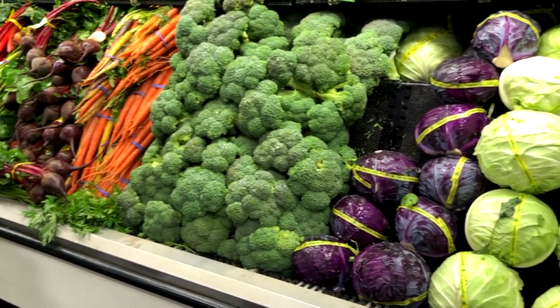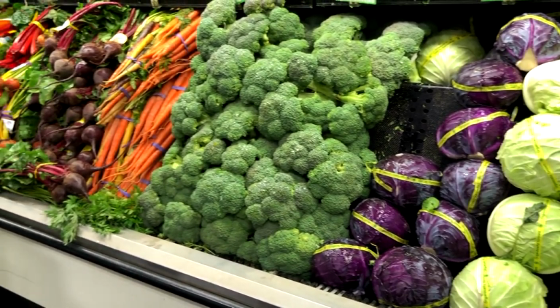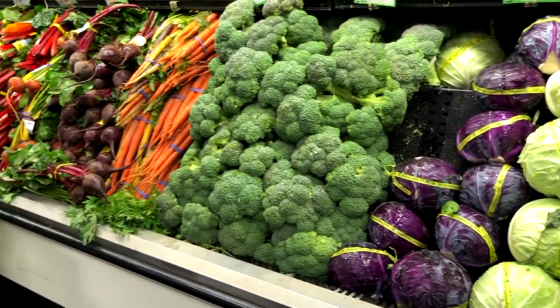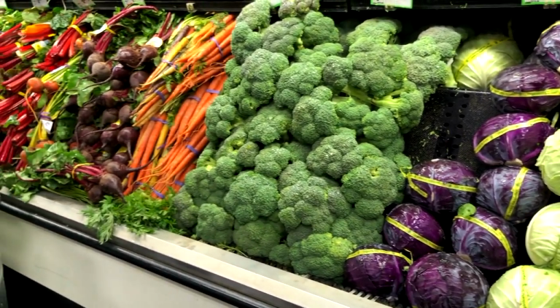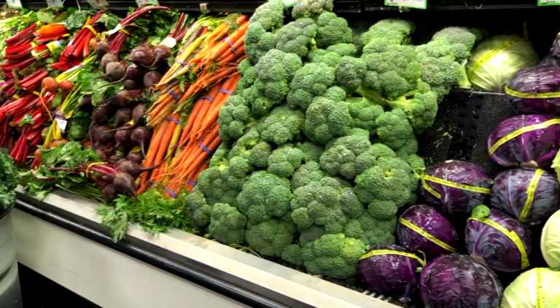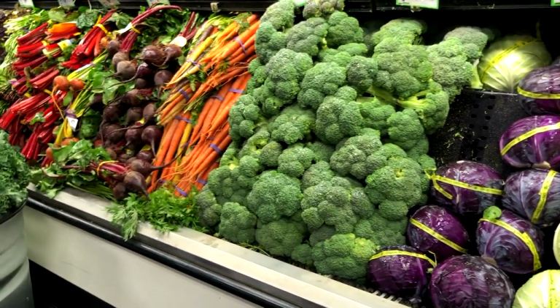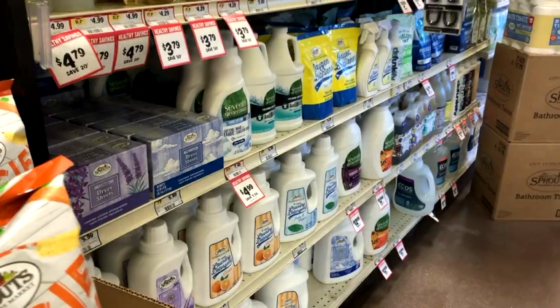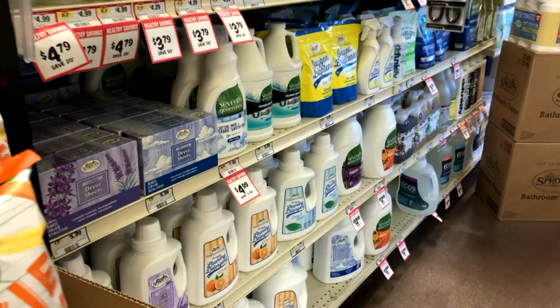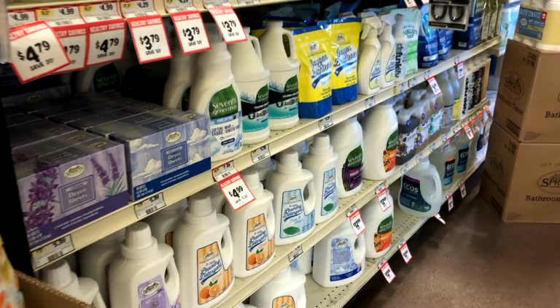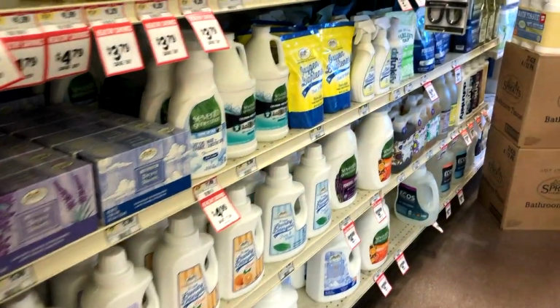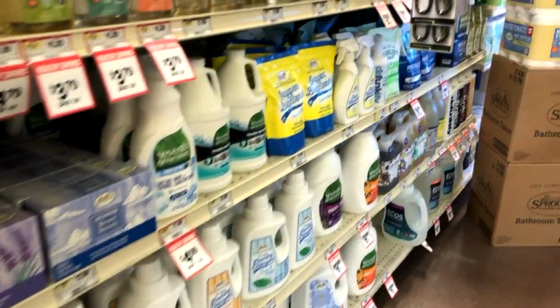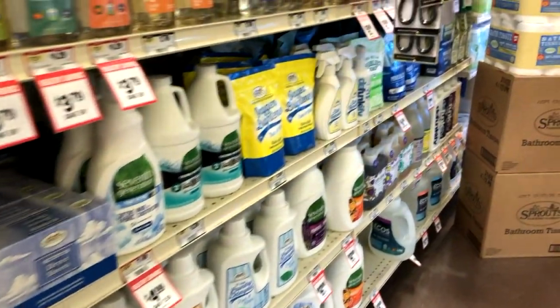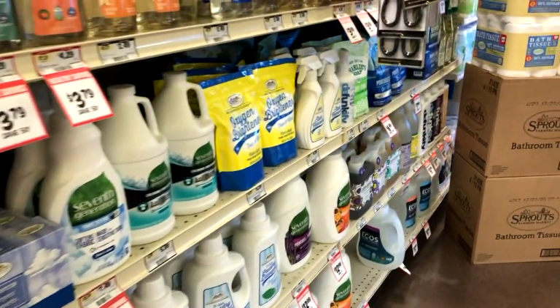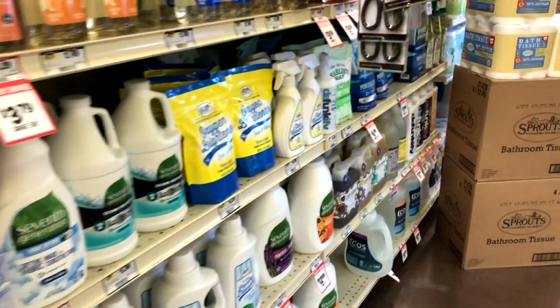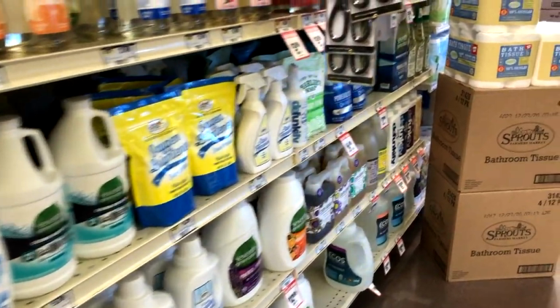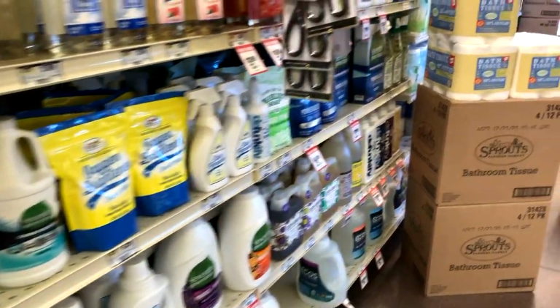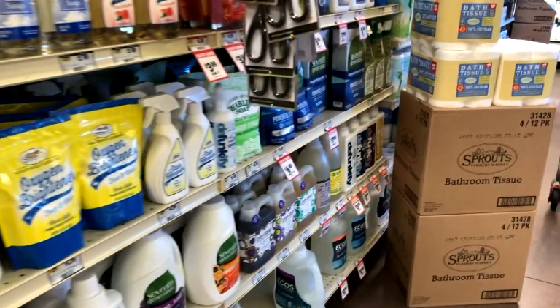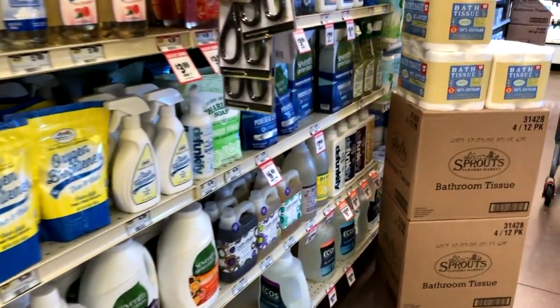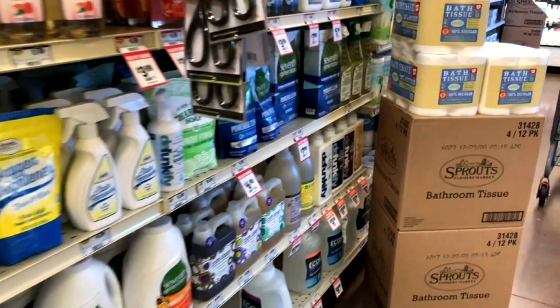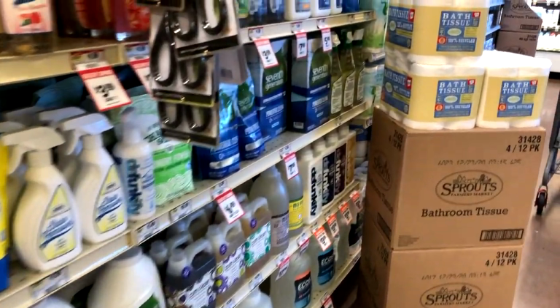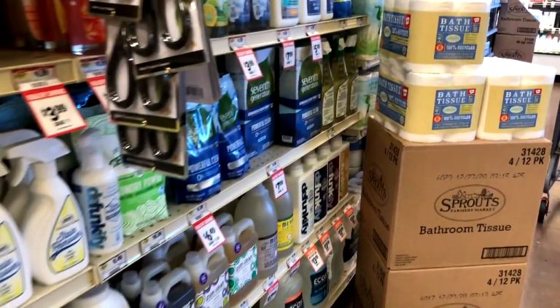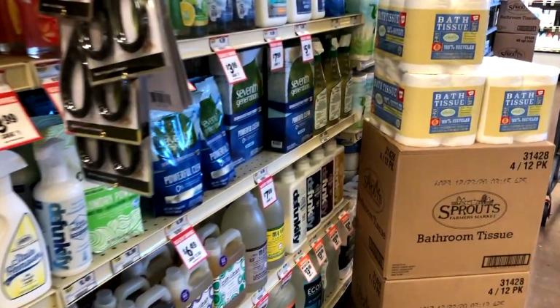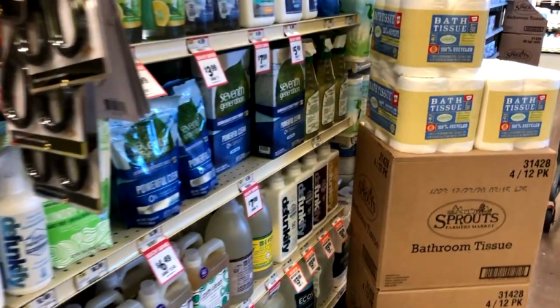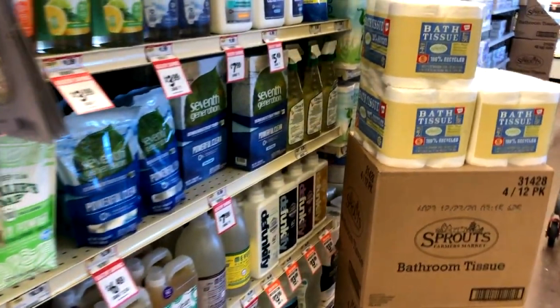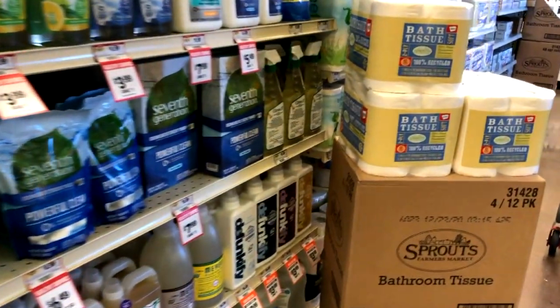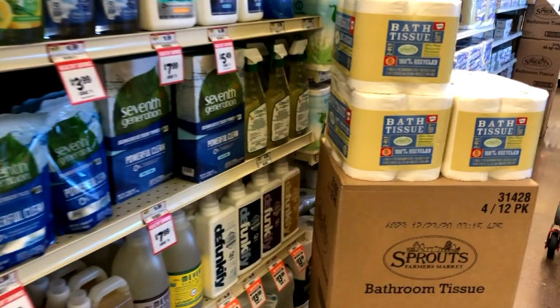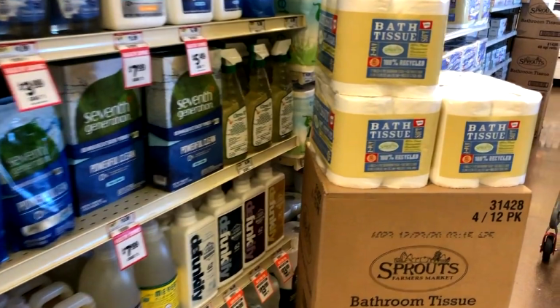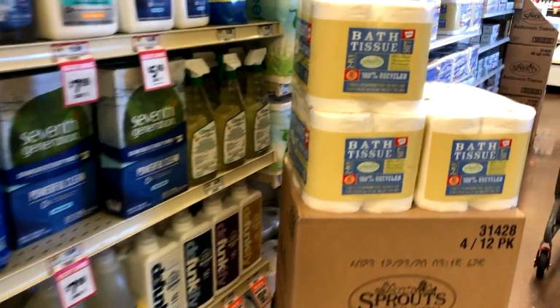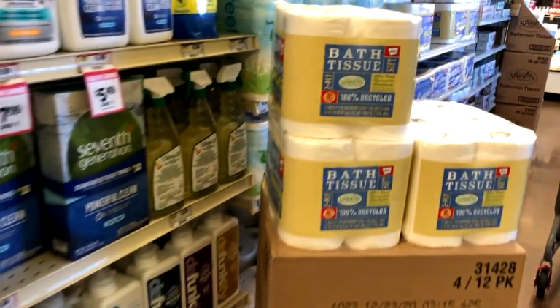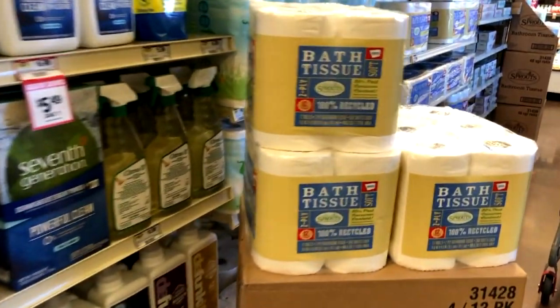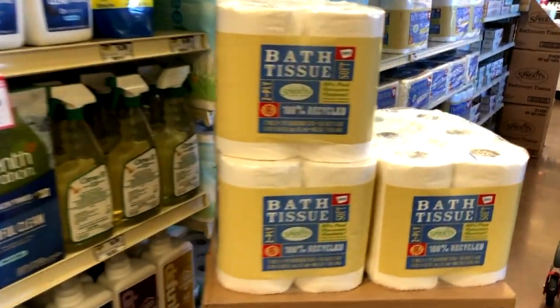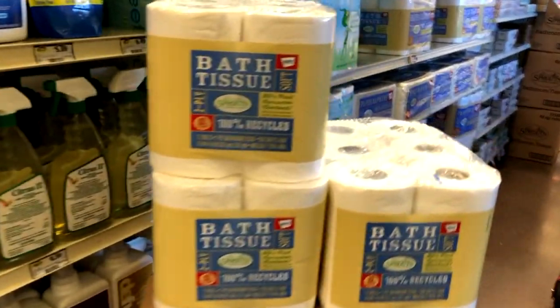So compared to last summer, the shelves have all been pretty well stocked, and most importantly, toilet paper is back in stock.